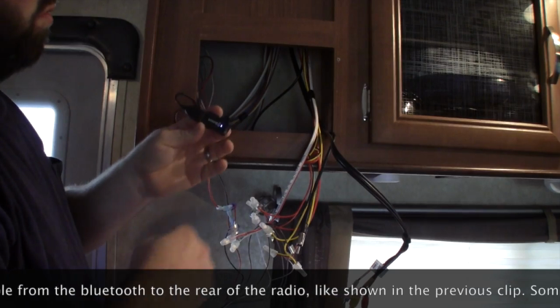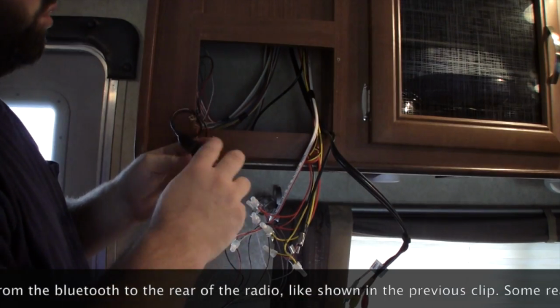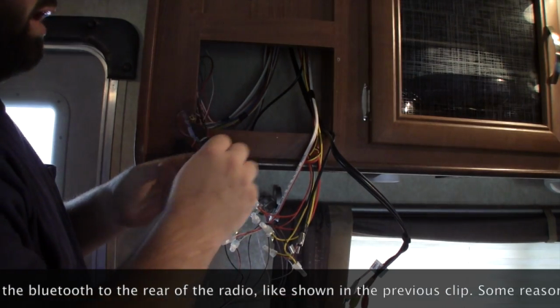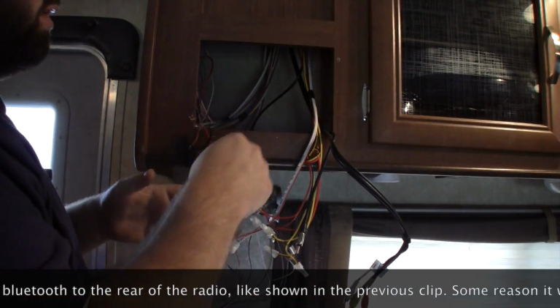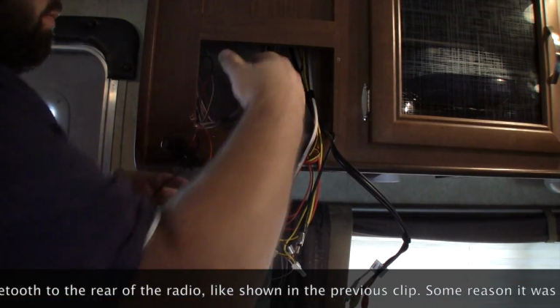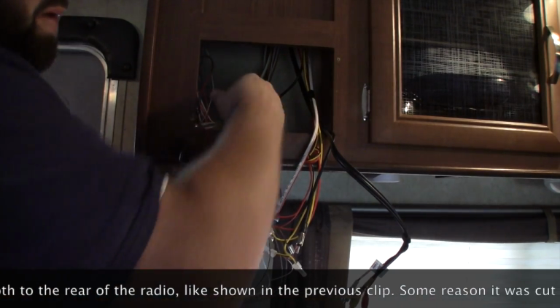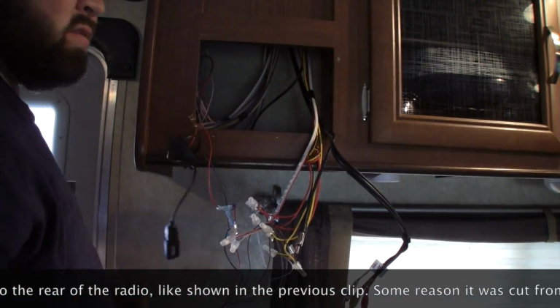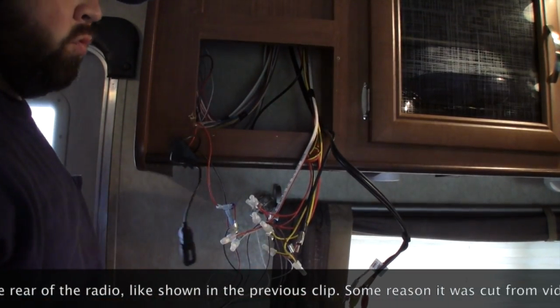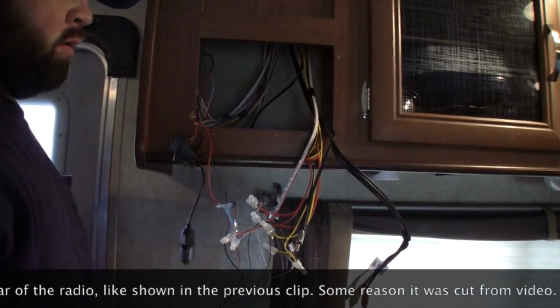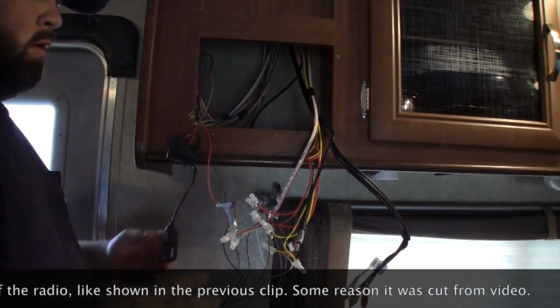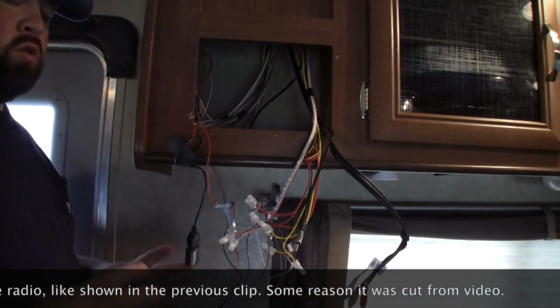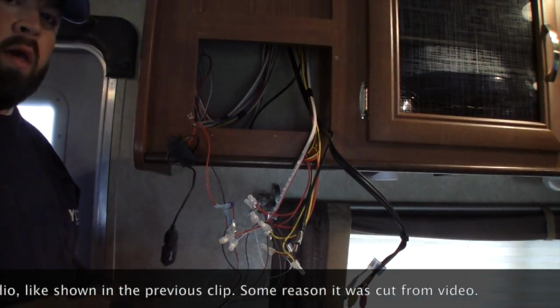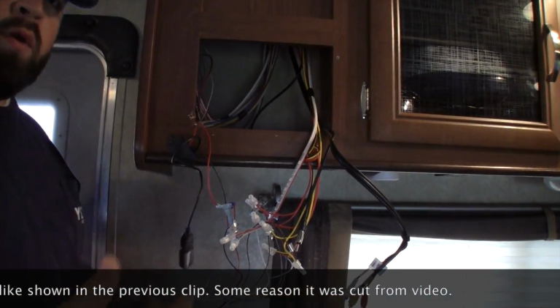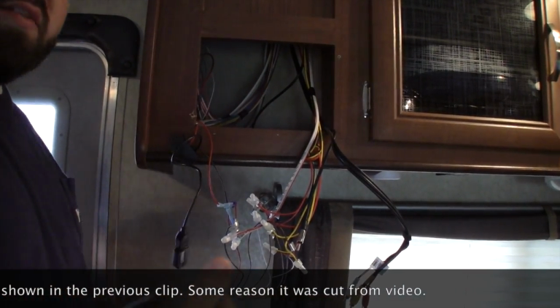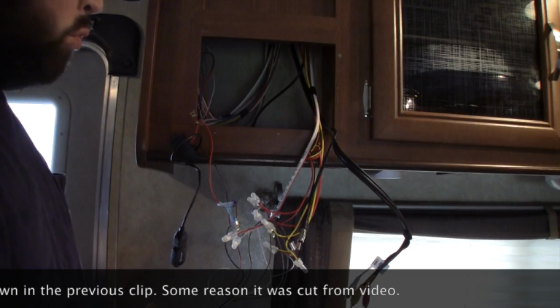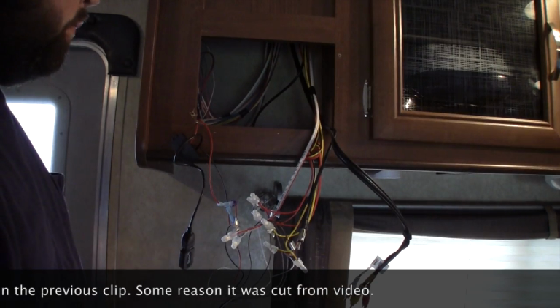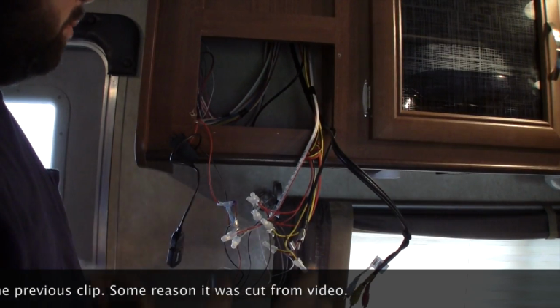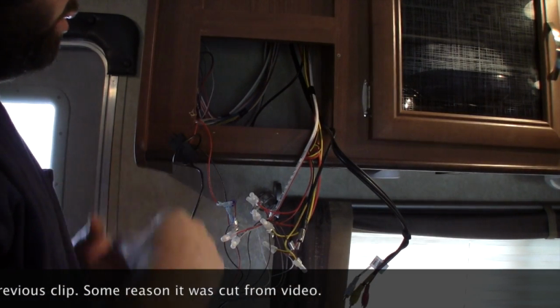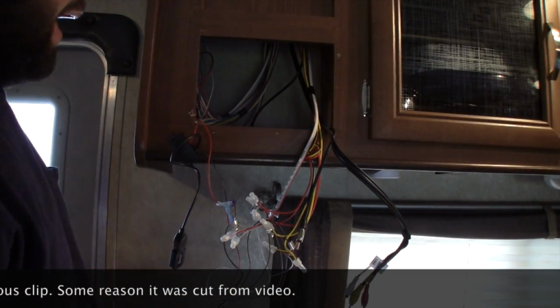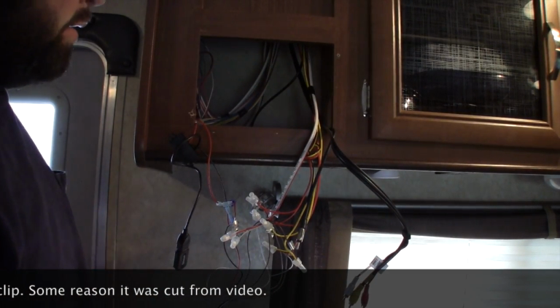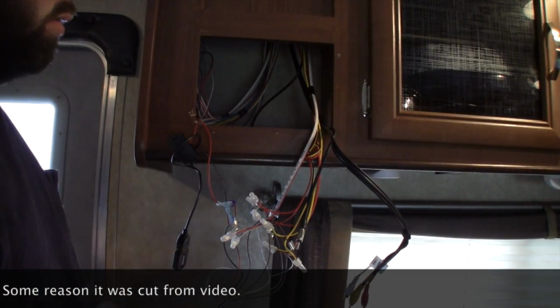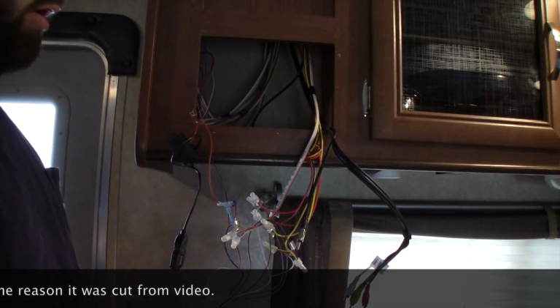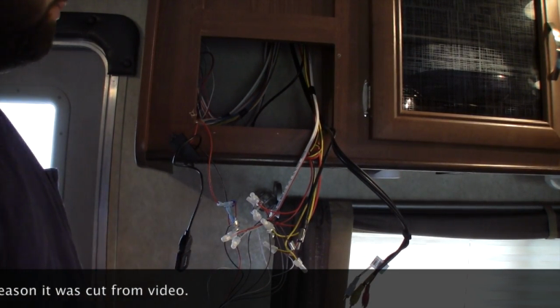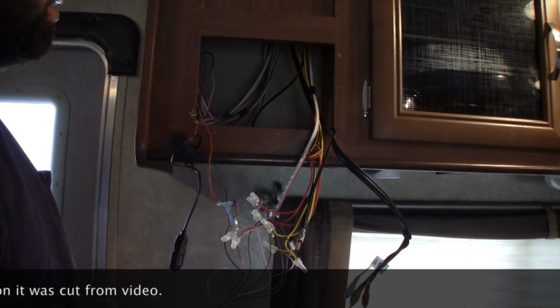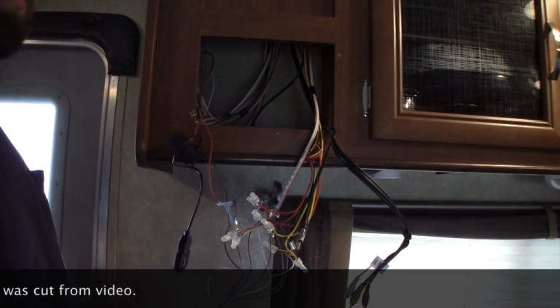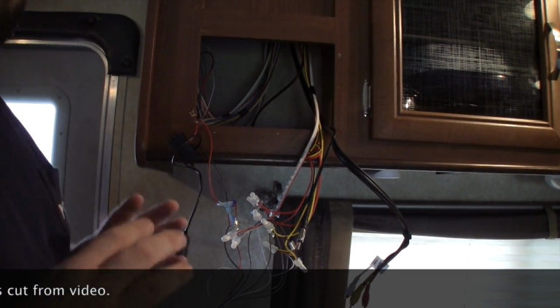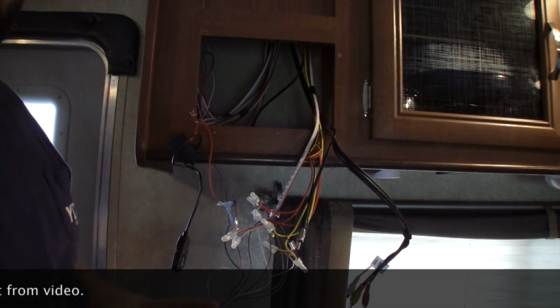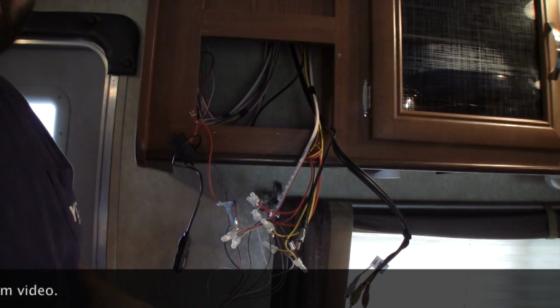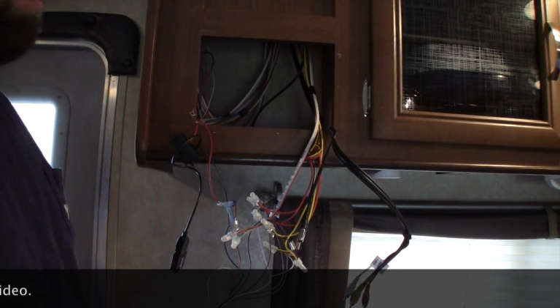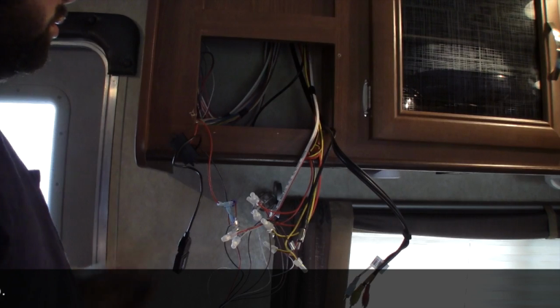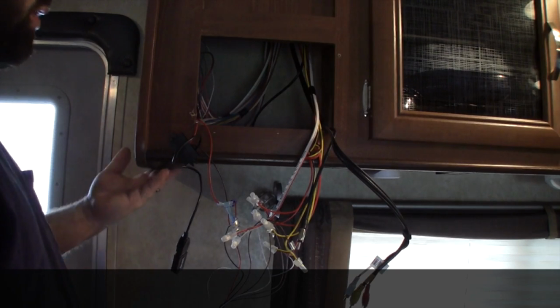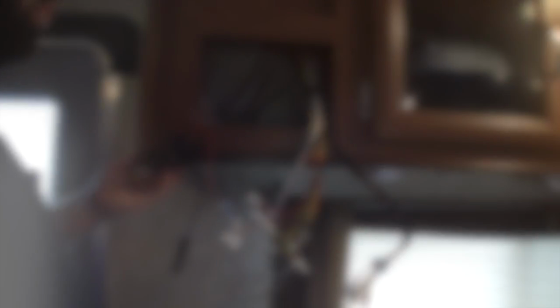Once you have everything back assembled — just the way we disassembled it — put everything back in, hook everything back up, and your rig now has Bluetooth input.